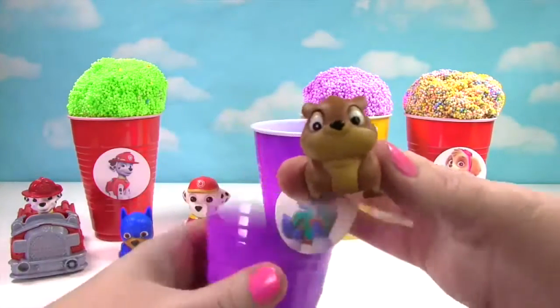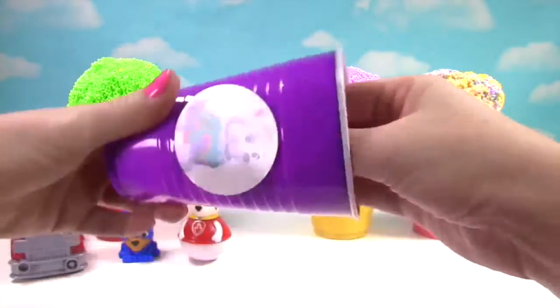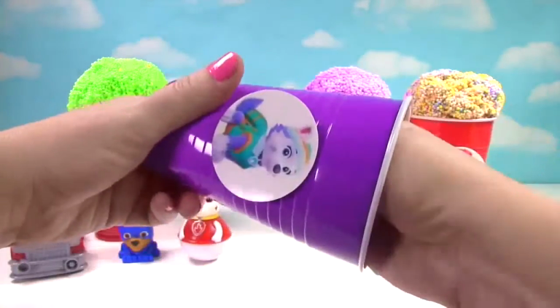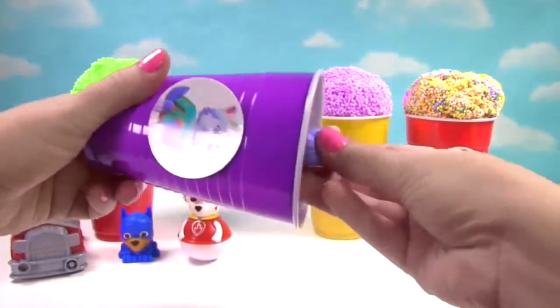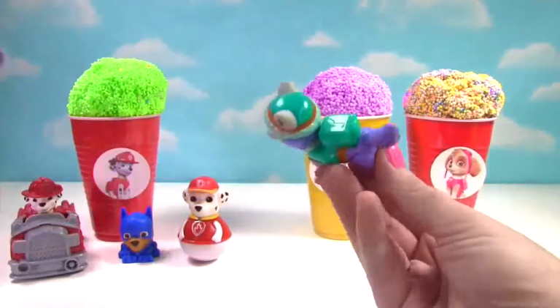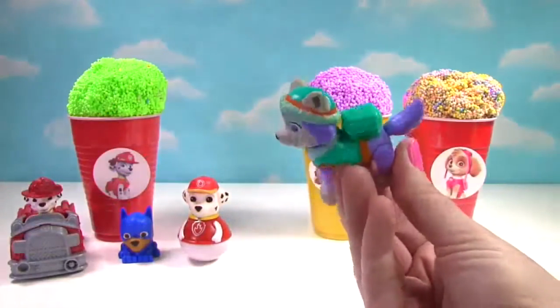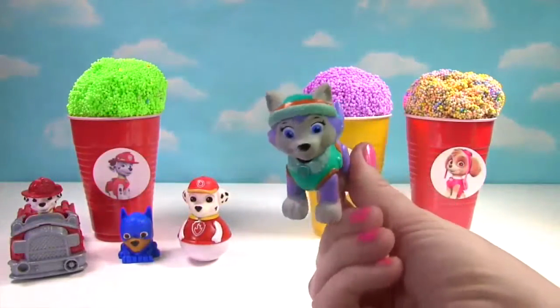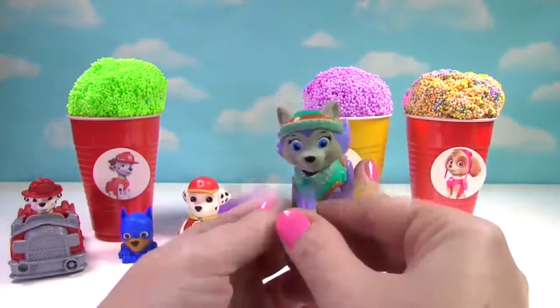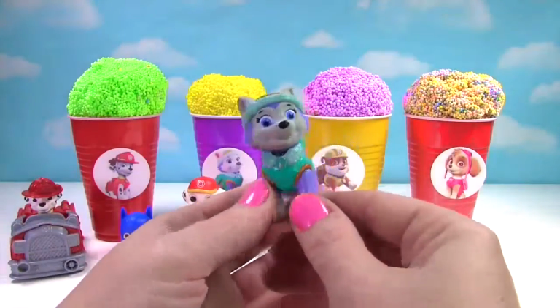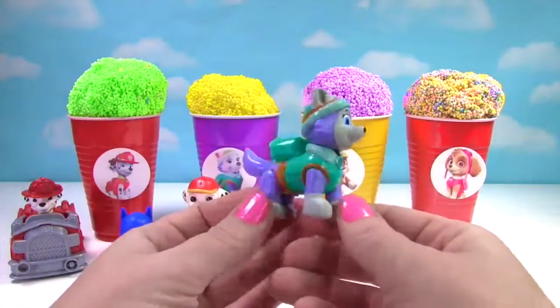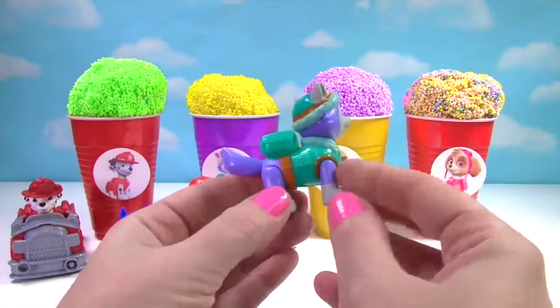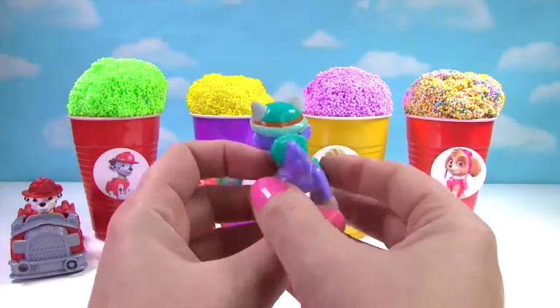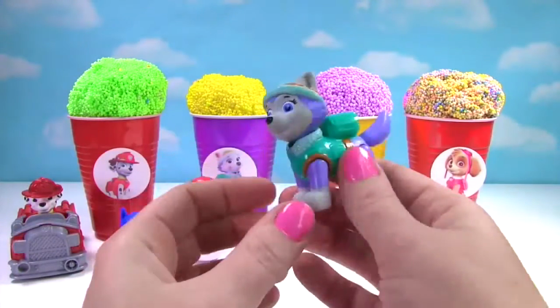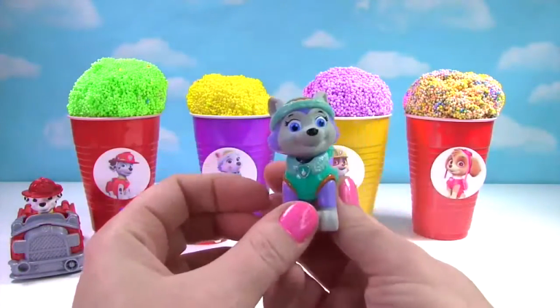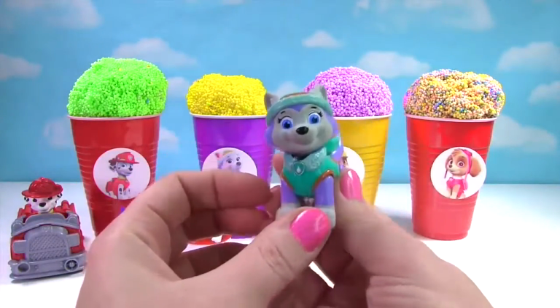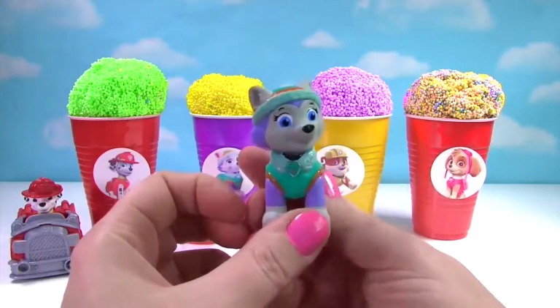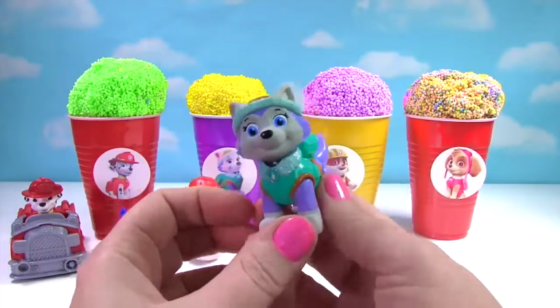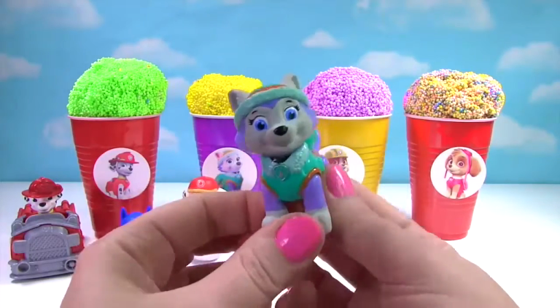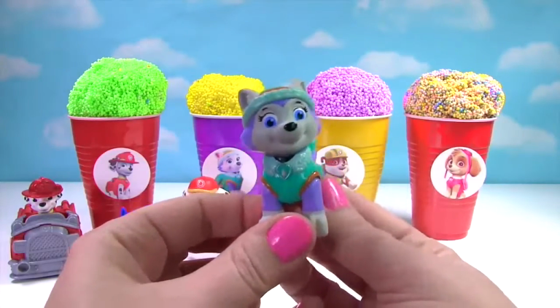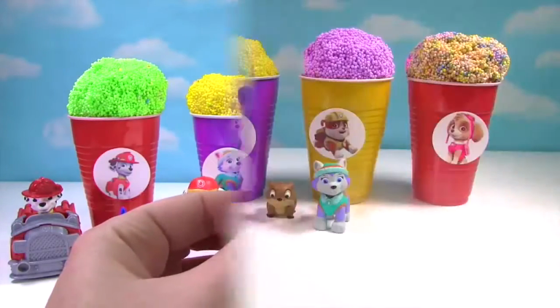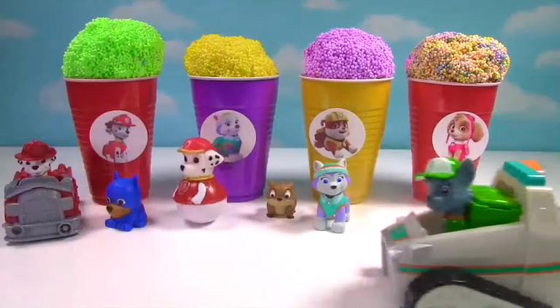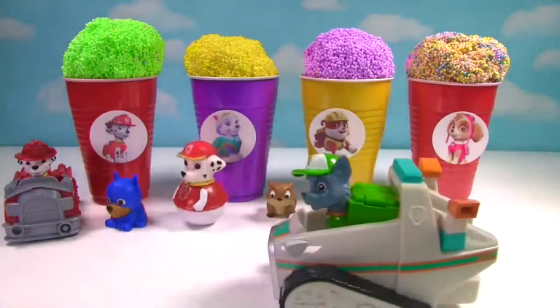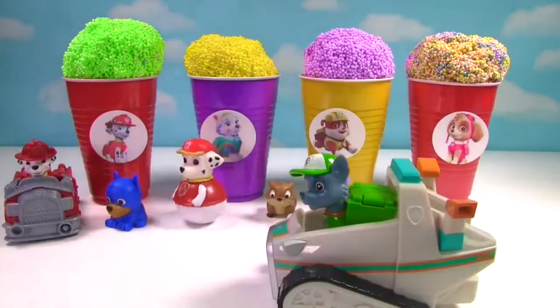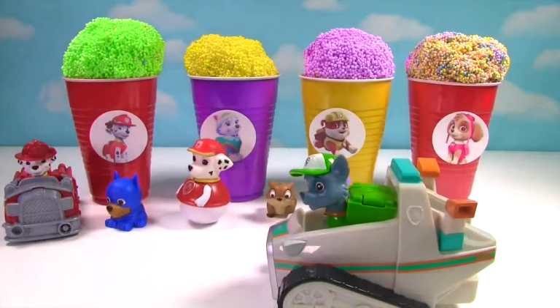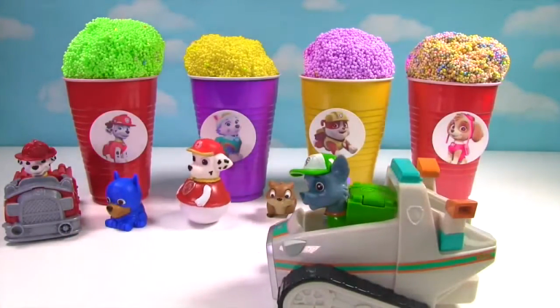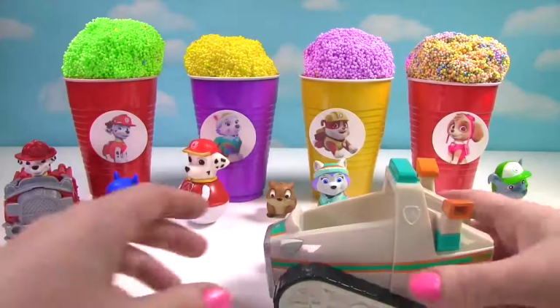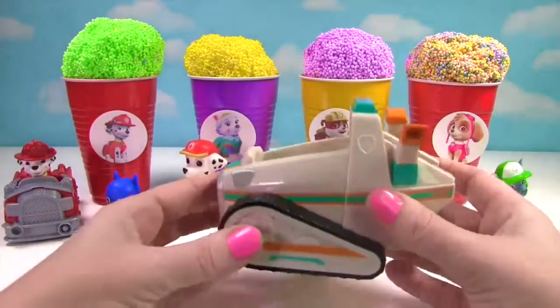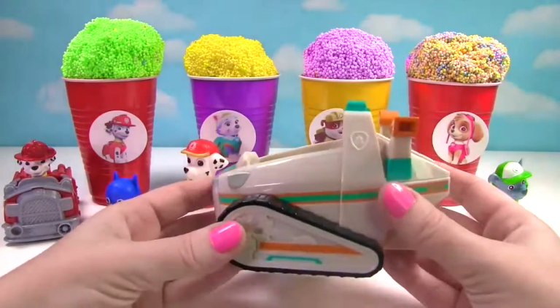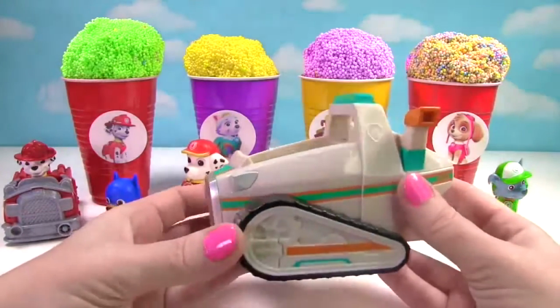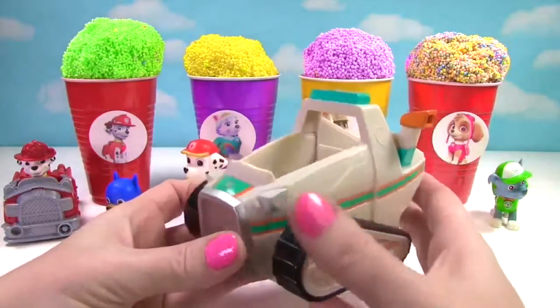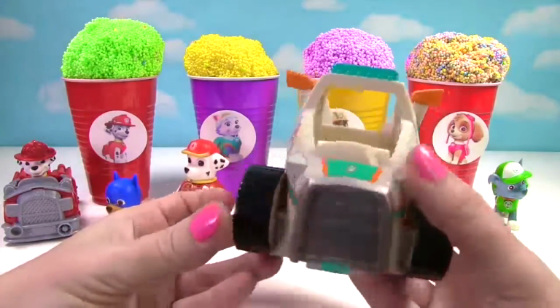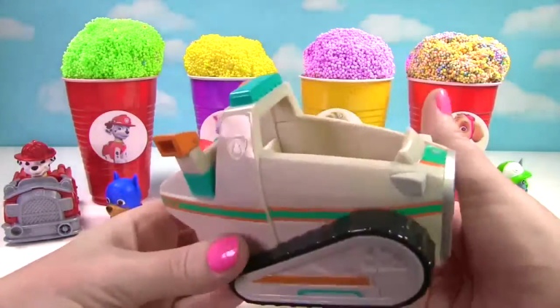What else was in Everest's cup? It's Everest. Ice or snow, Everest is ready to go. And we have a surprise for Everest. Here you go Everest. Rocky drove in on Everest's snowmobile.